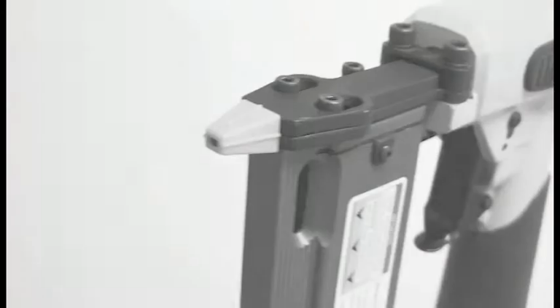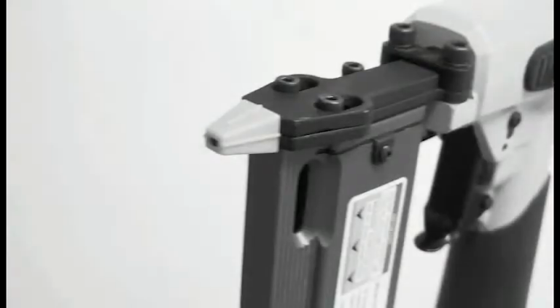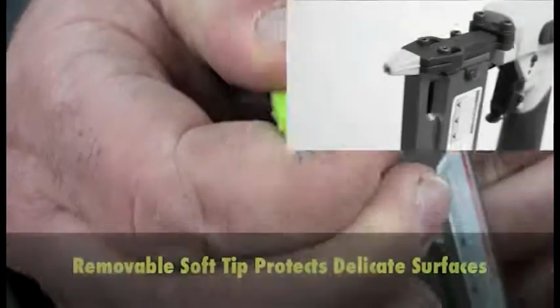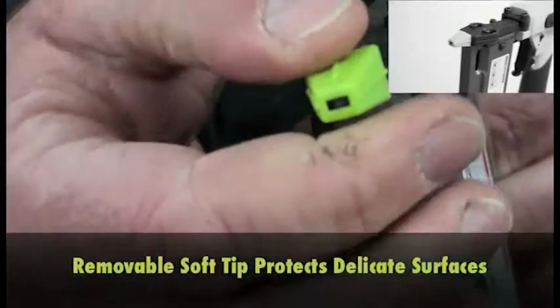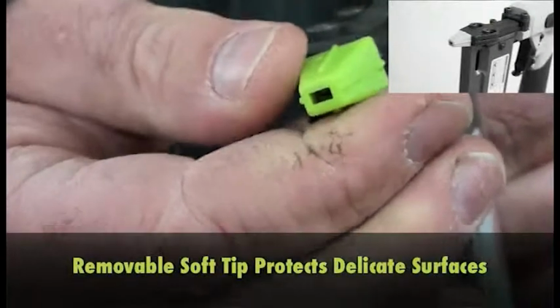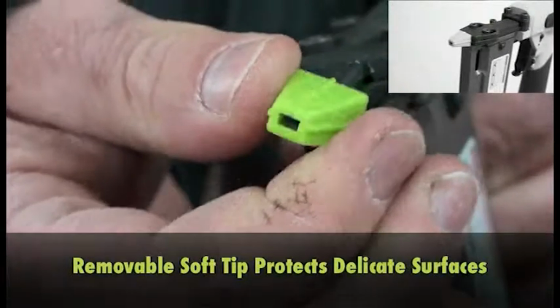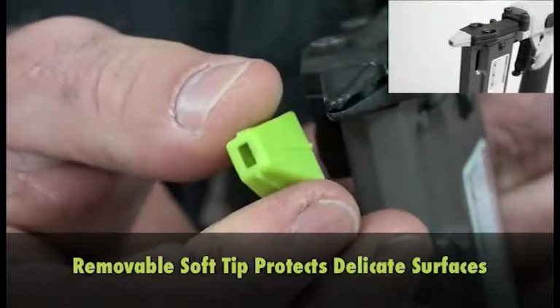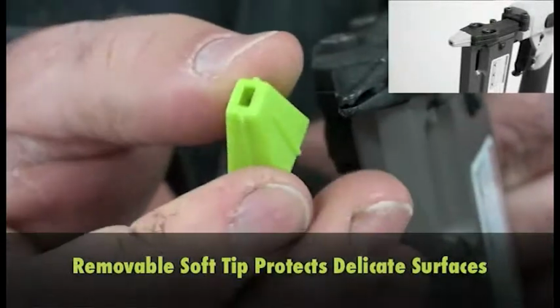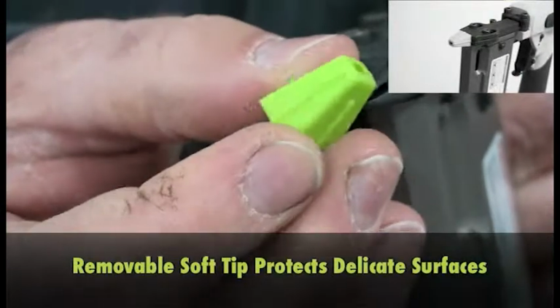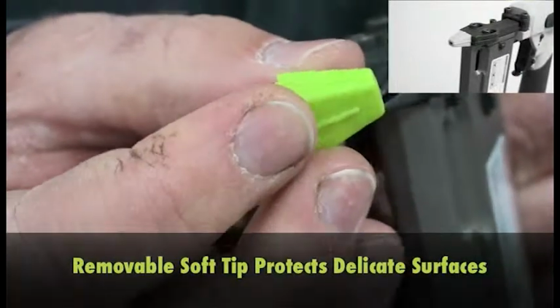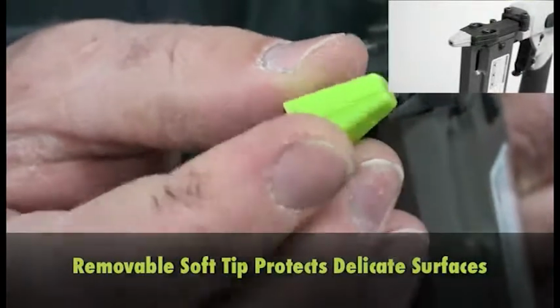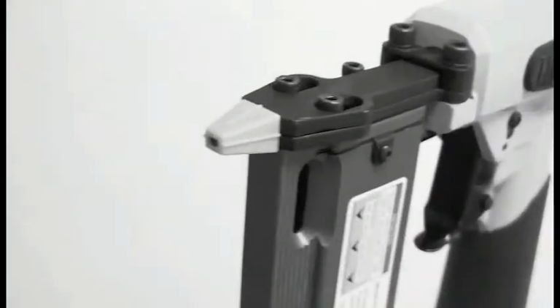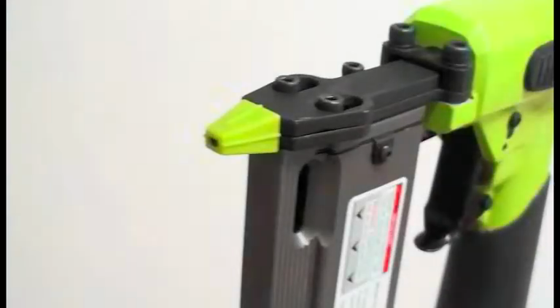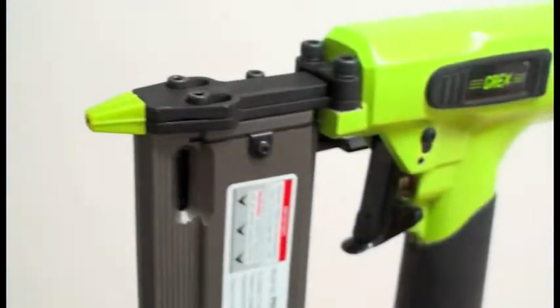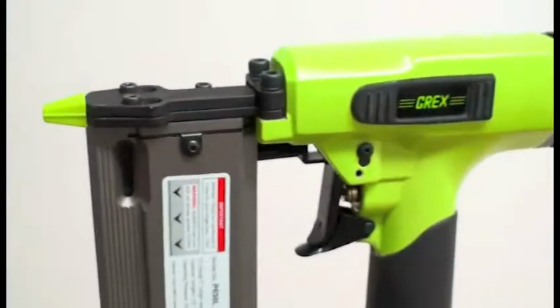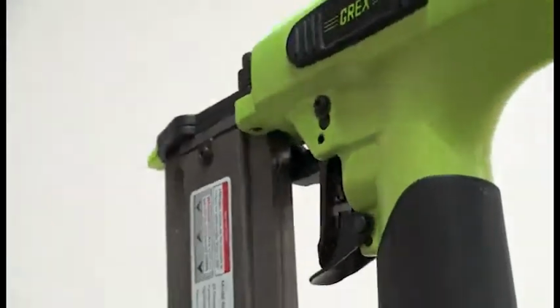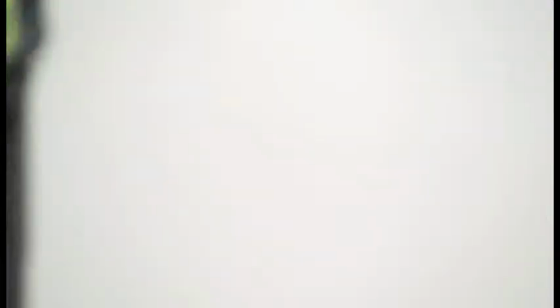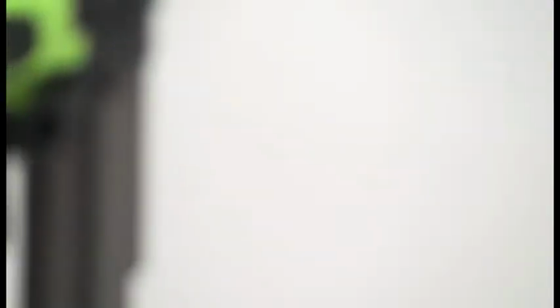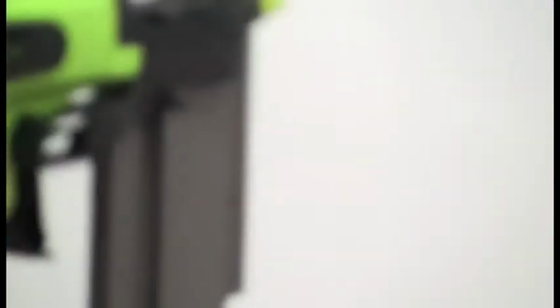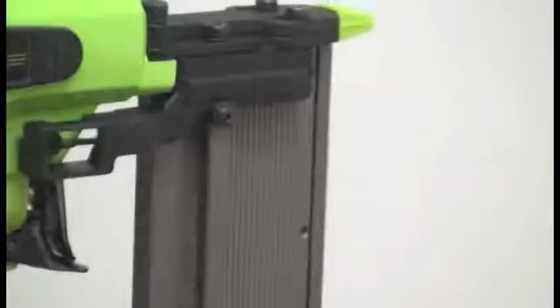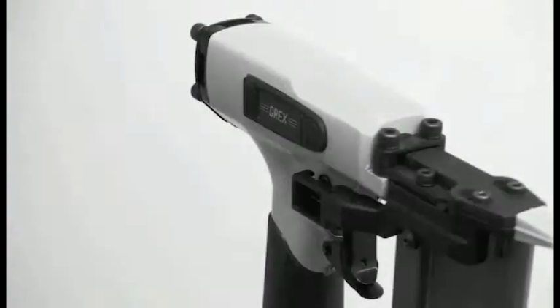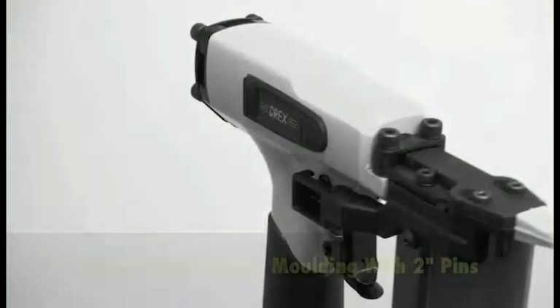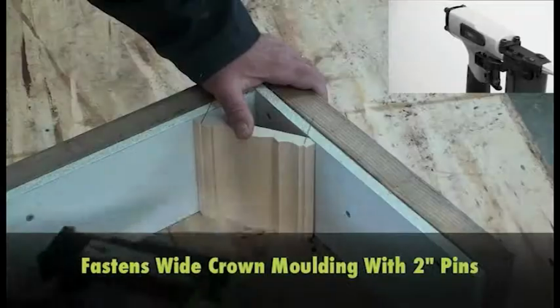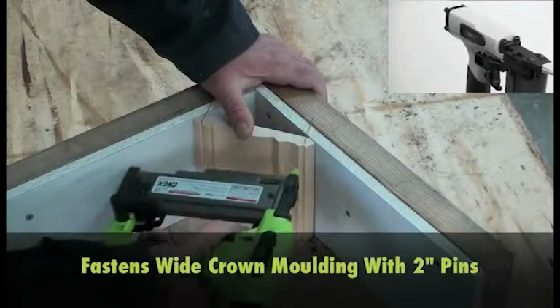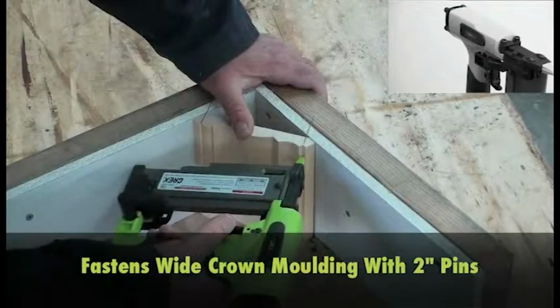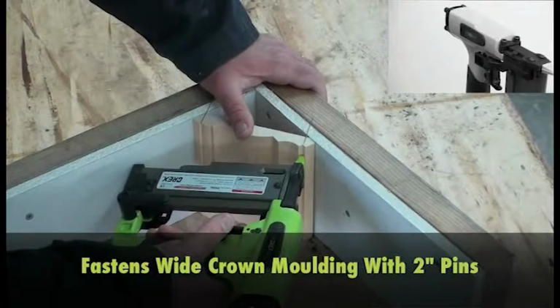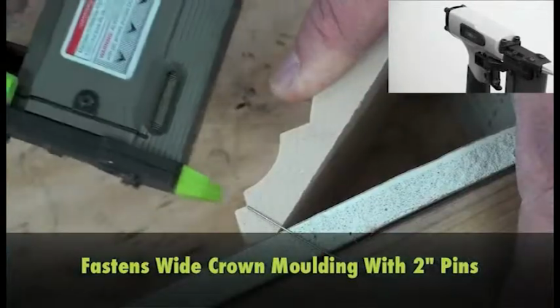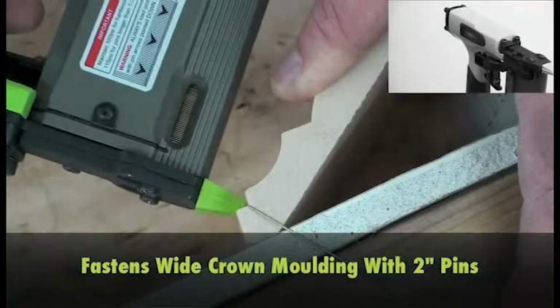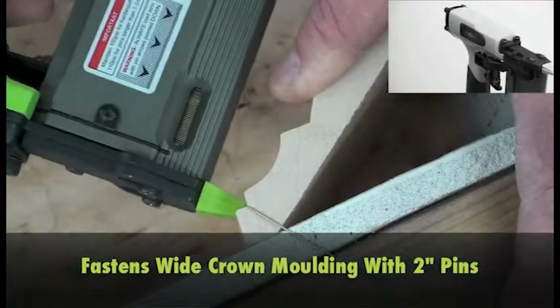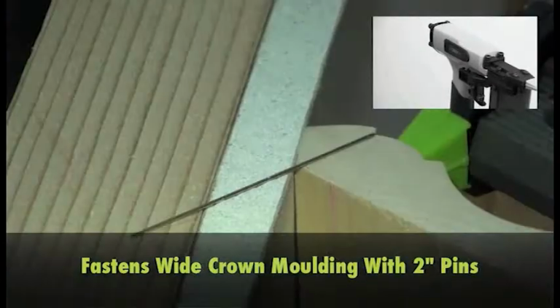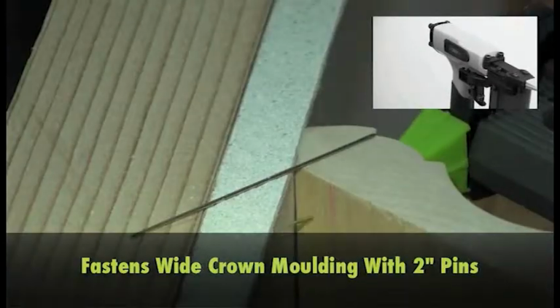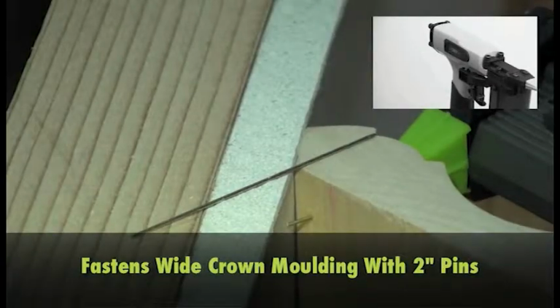The removable soft tip protects delicate surfaces like softwood trim. You can even fasten wide crown molding with 2-inch long pins.